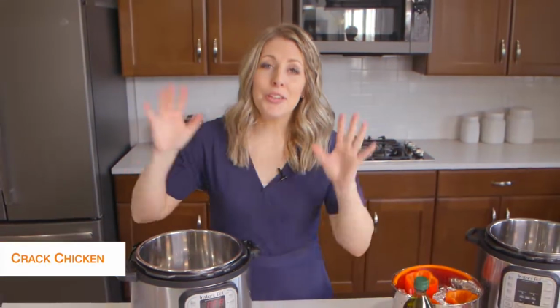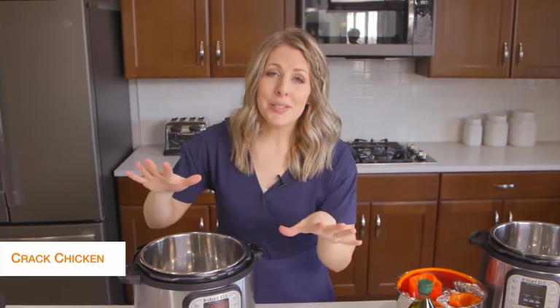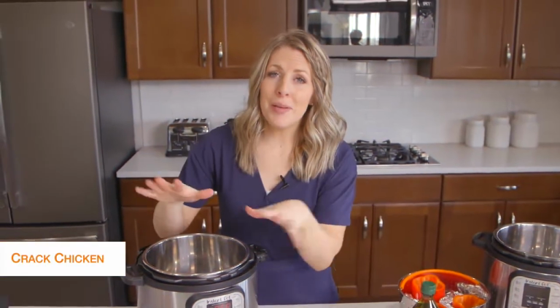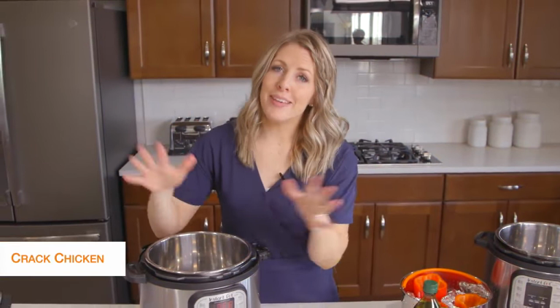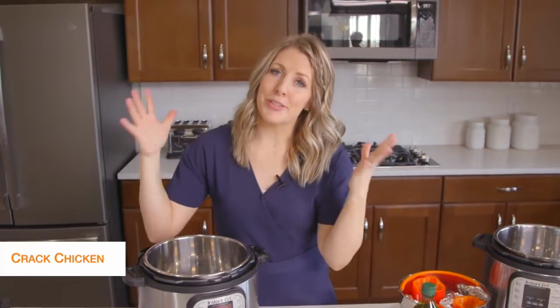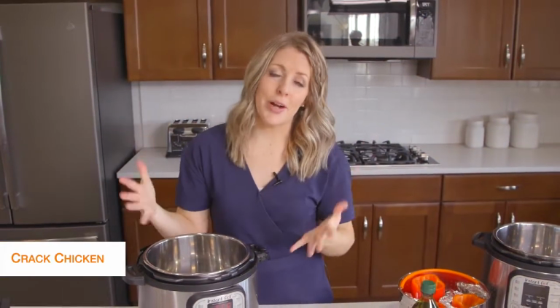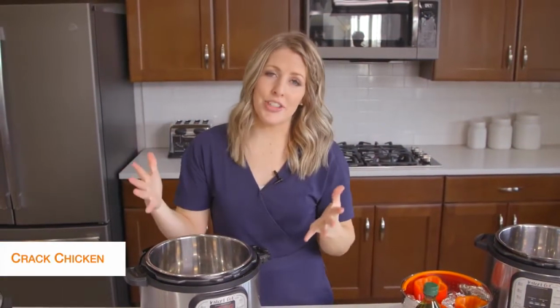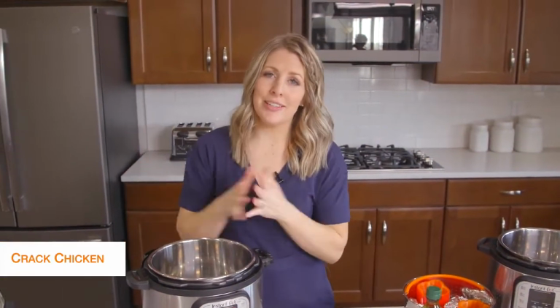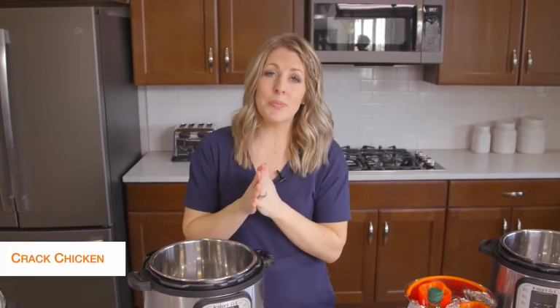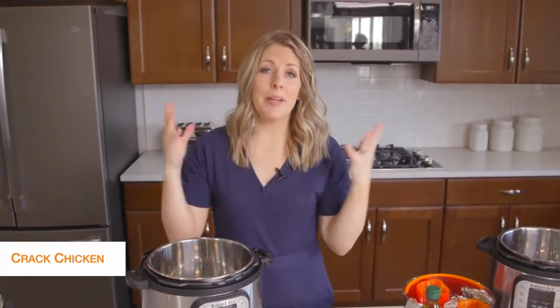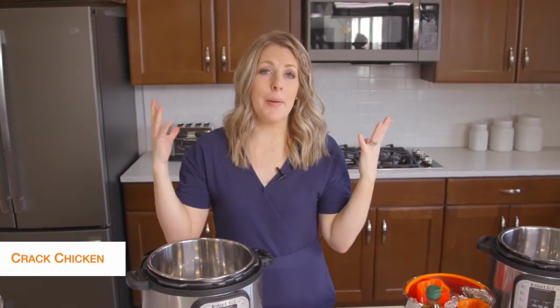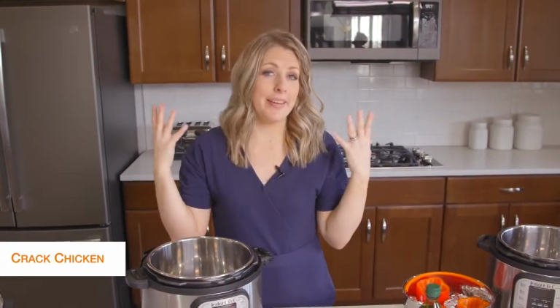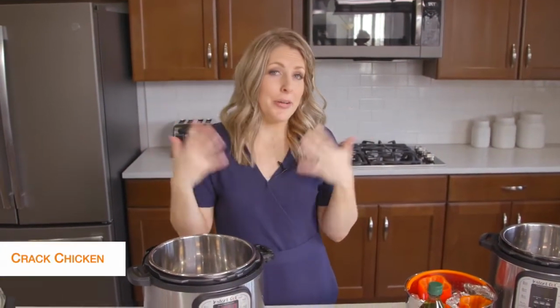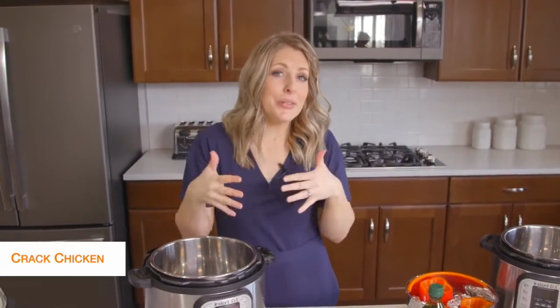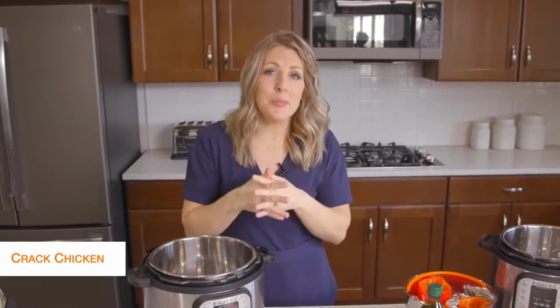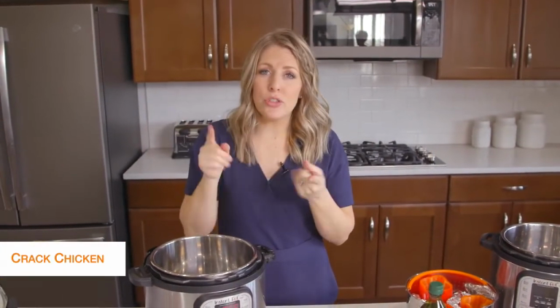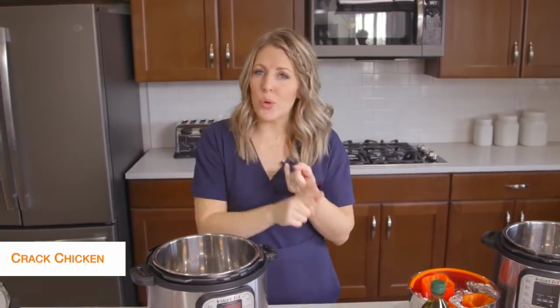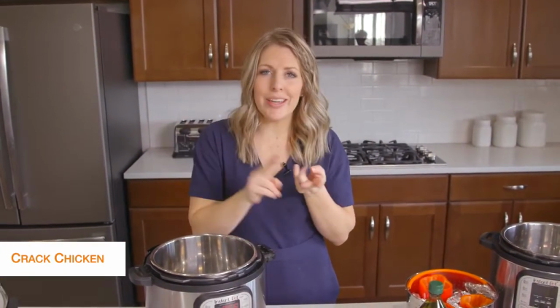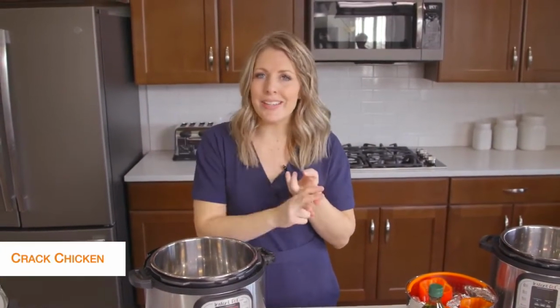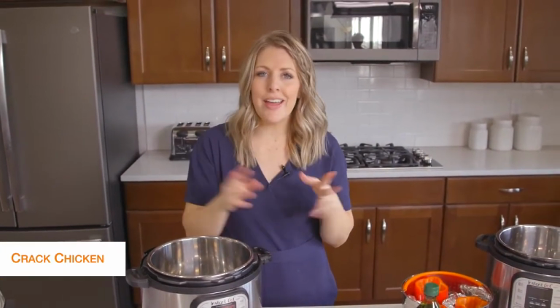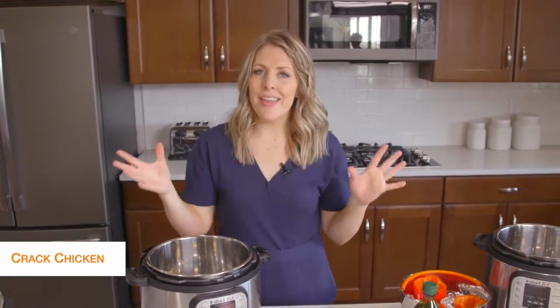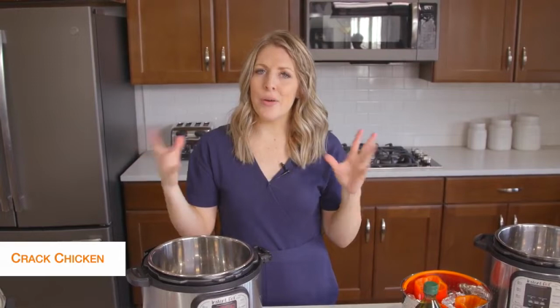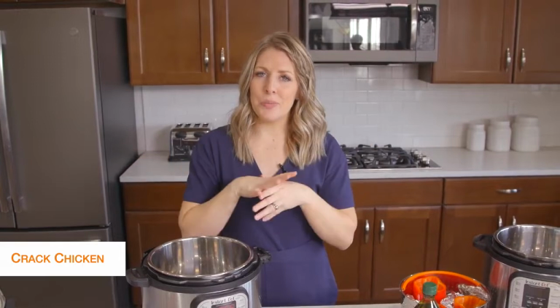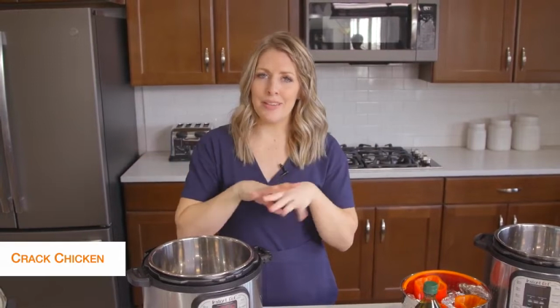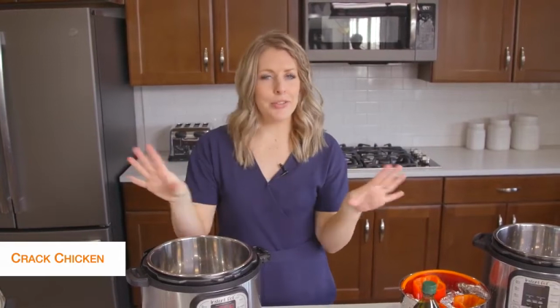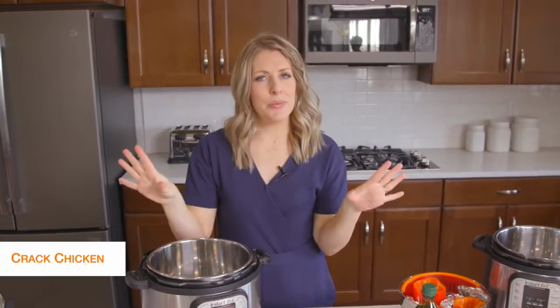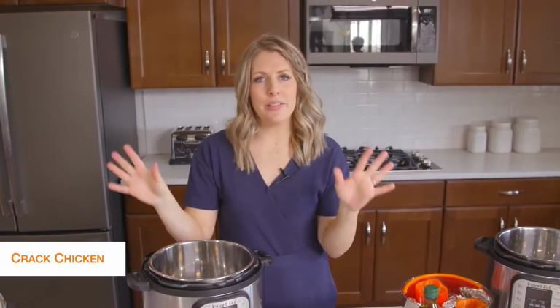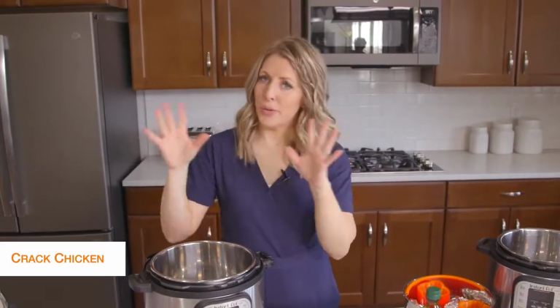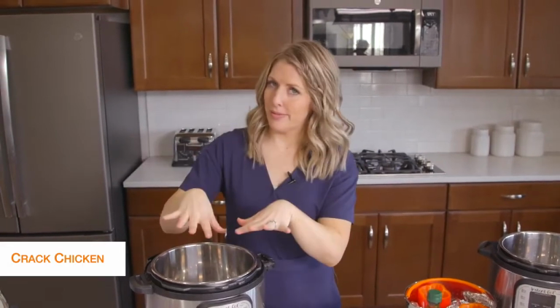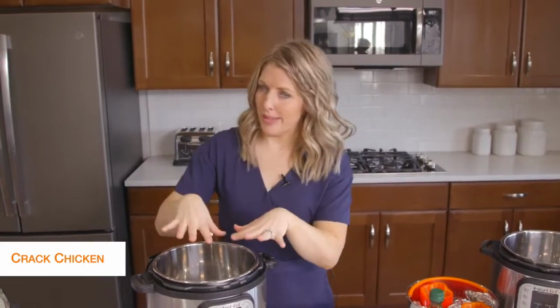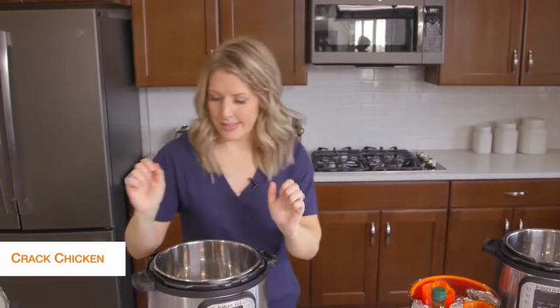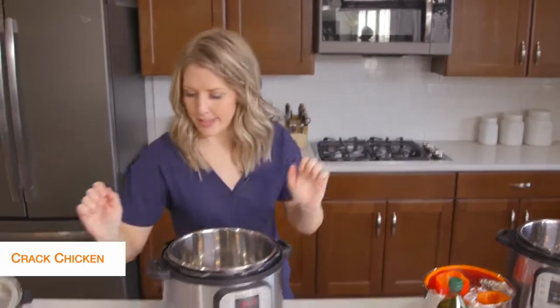The first recipe I'm making is cracked chicken. This is probably my go-to recipe. It's so quick and easy, and then we just put it on lettuce wraps when we're done.